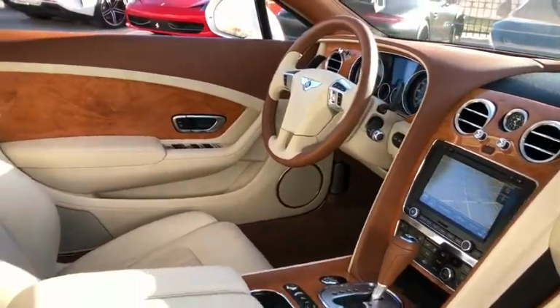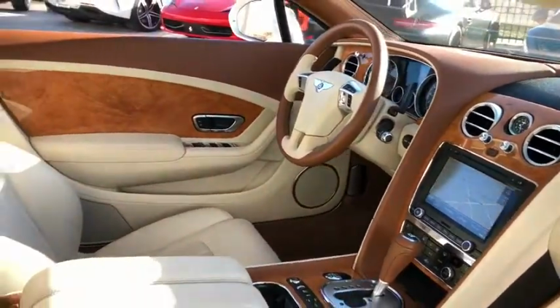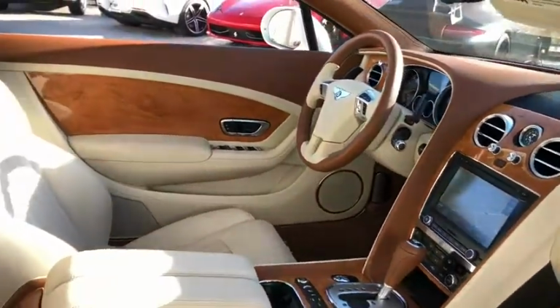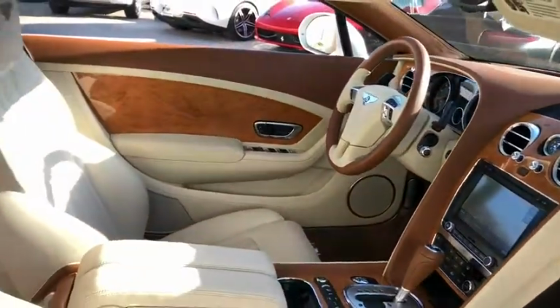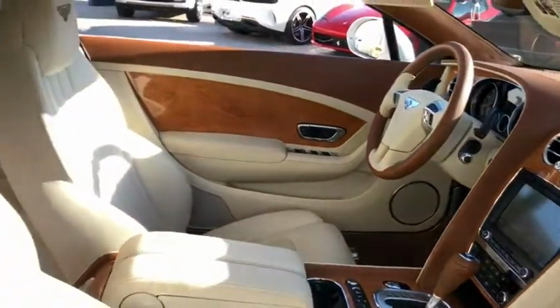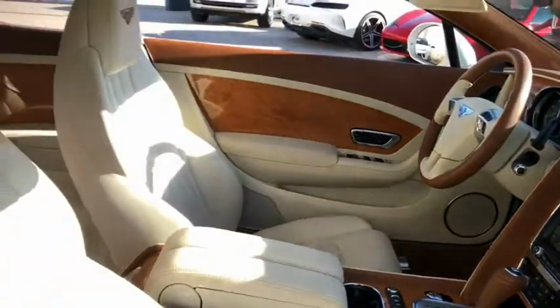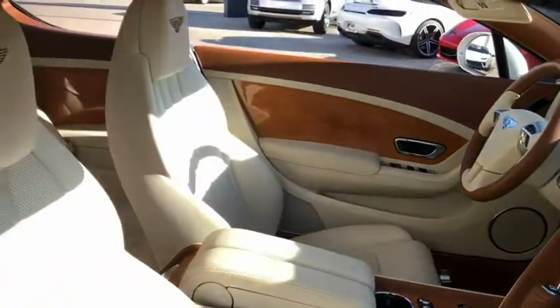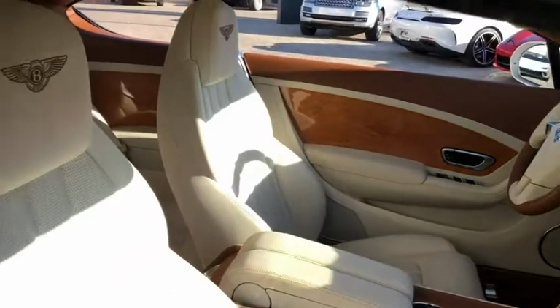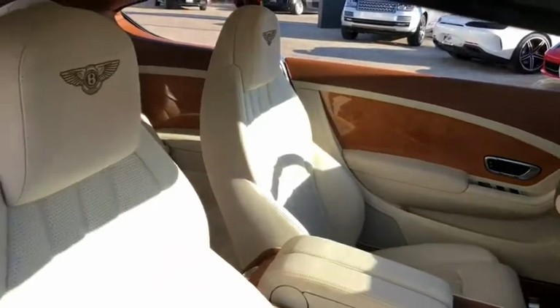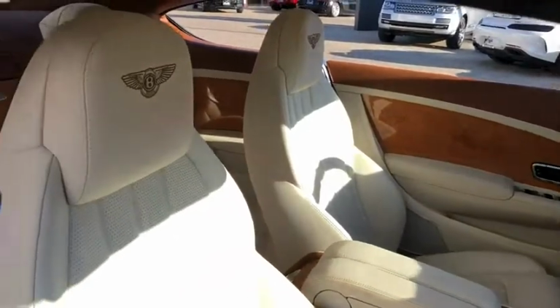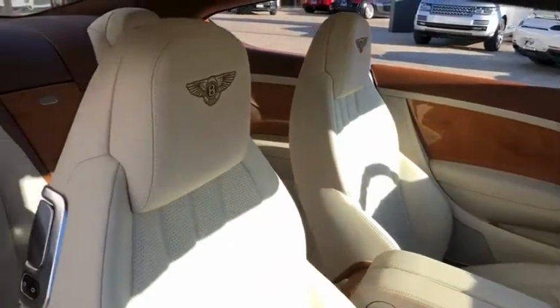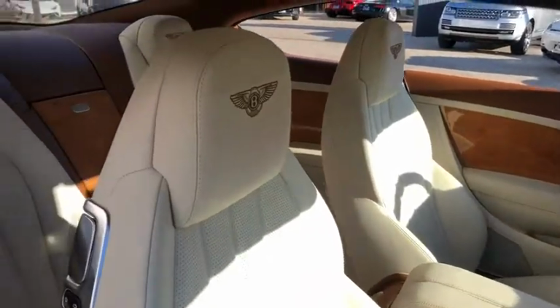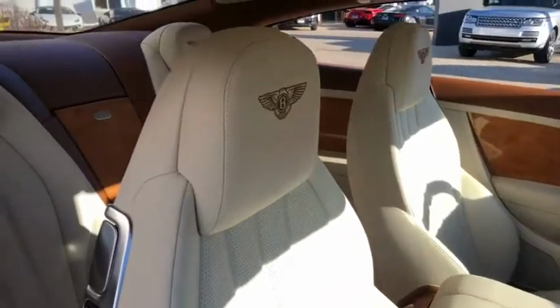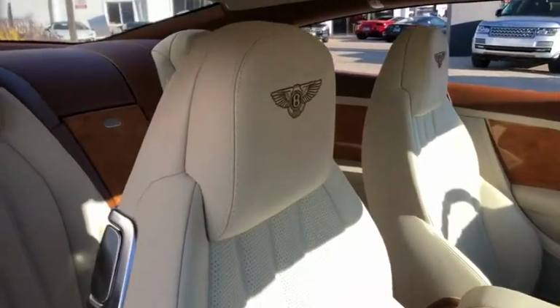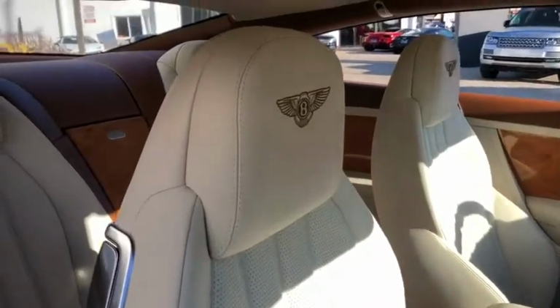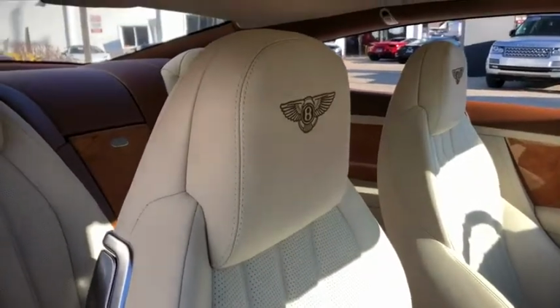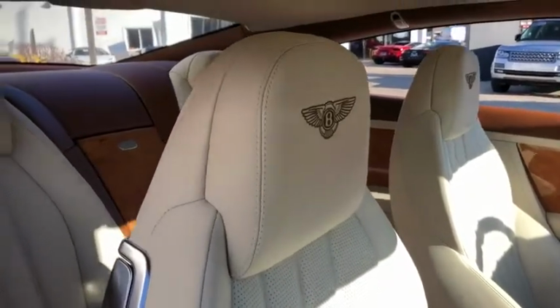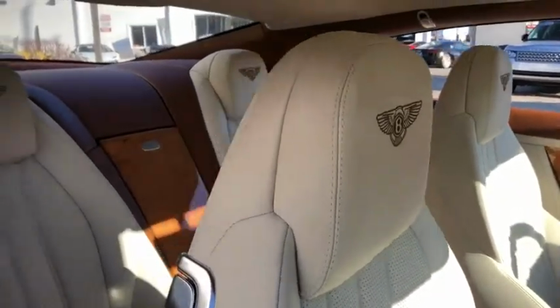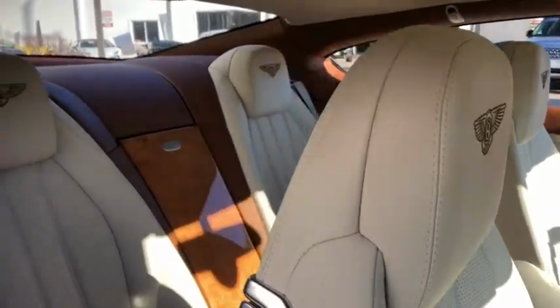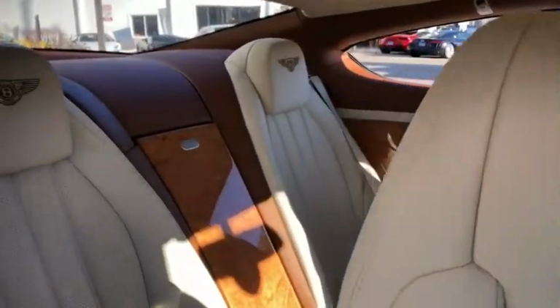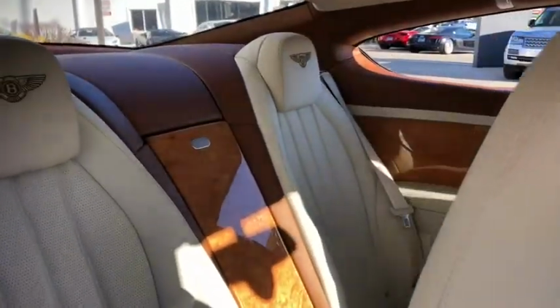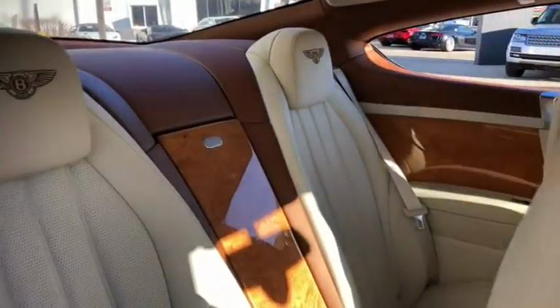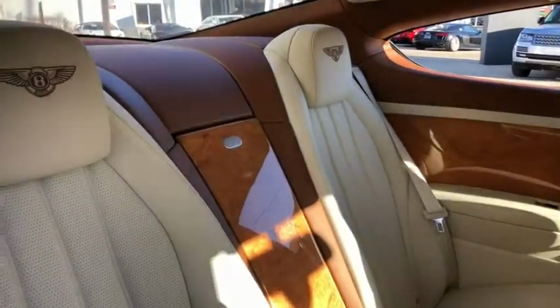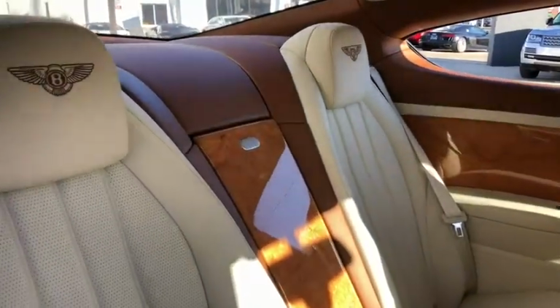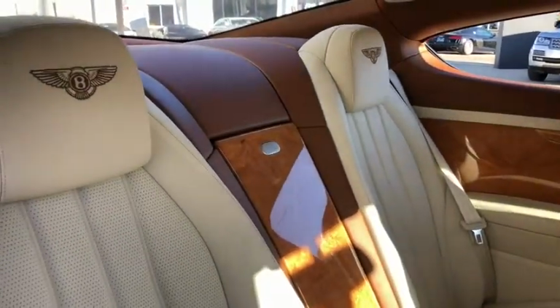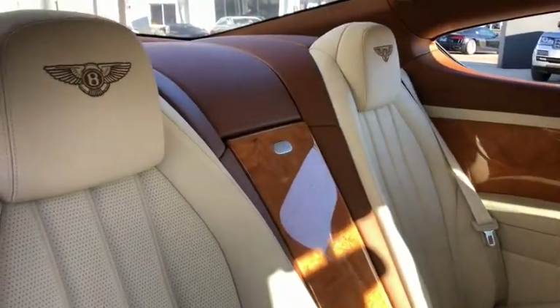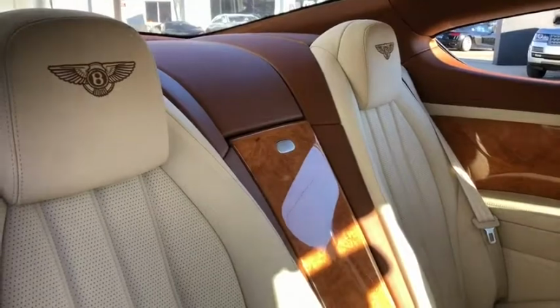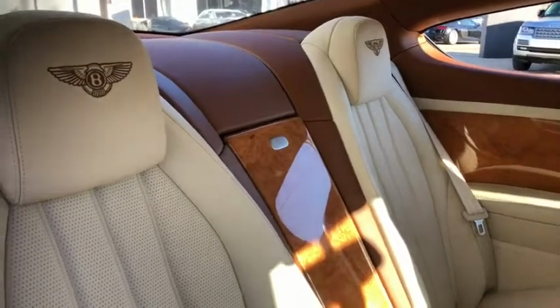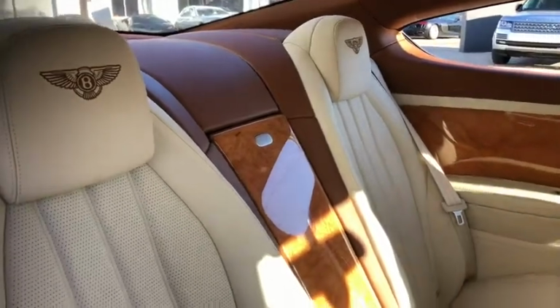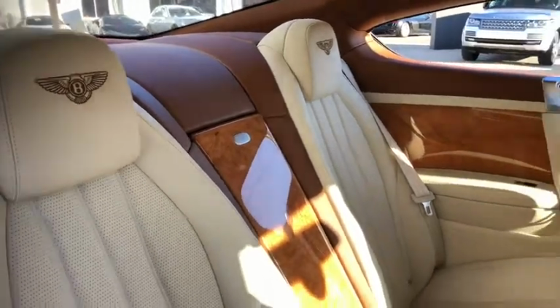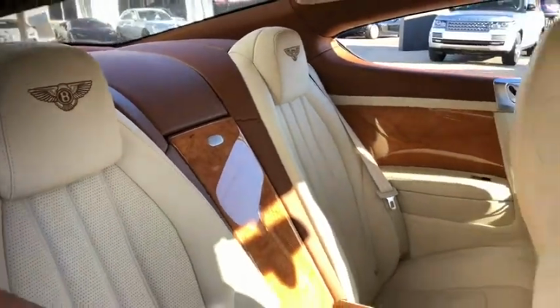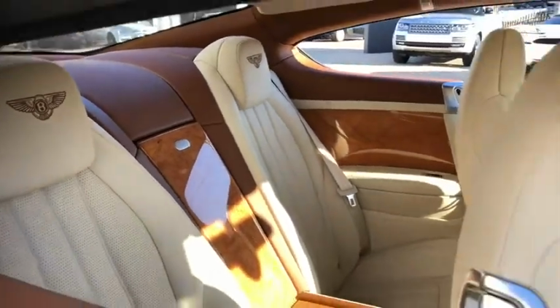Auto-dimming rear-view mirror, hard disk drive media storage, four-wheel disc brakes, floor mats, cruise control, climate control, rear defrost.